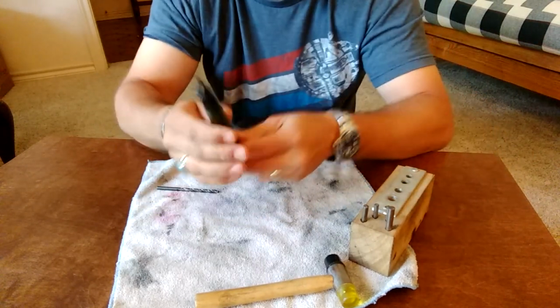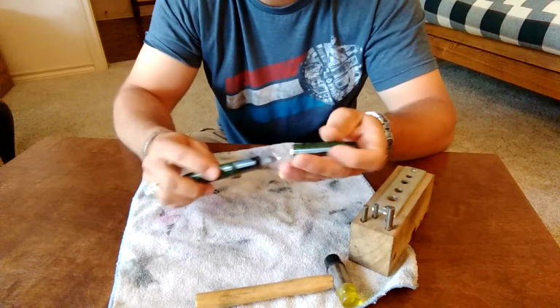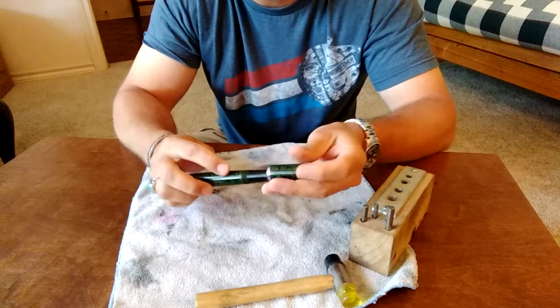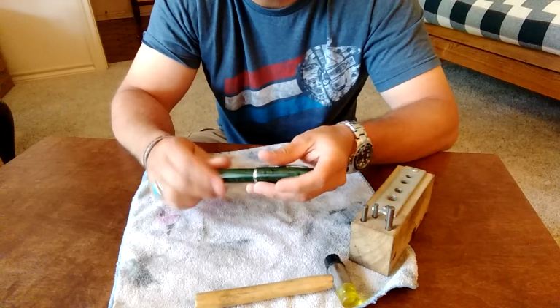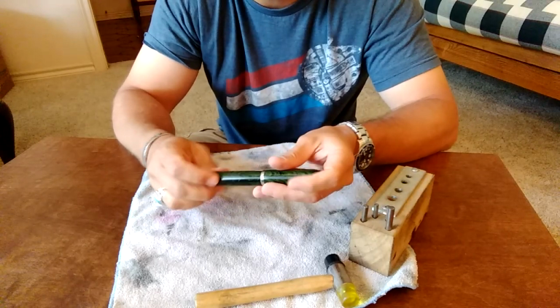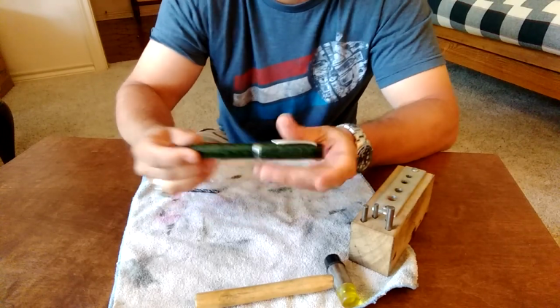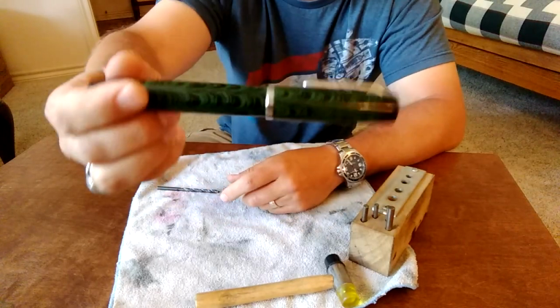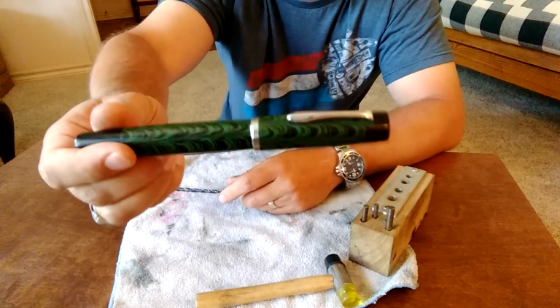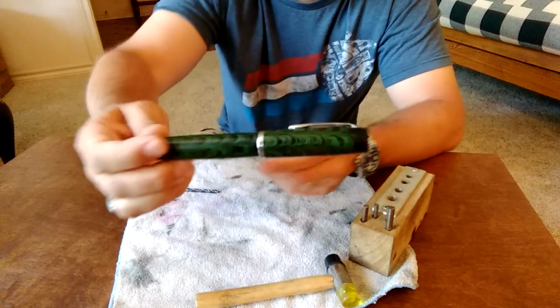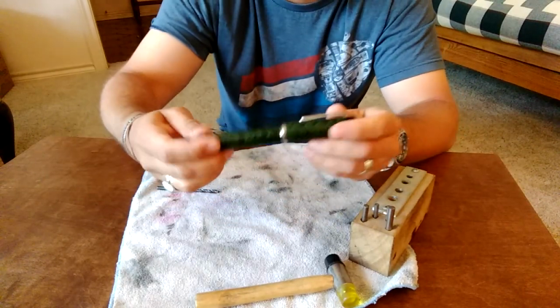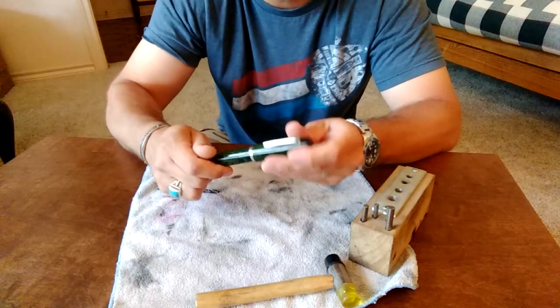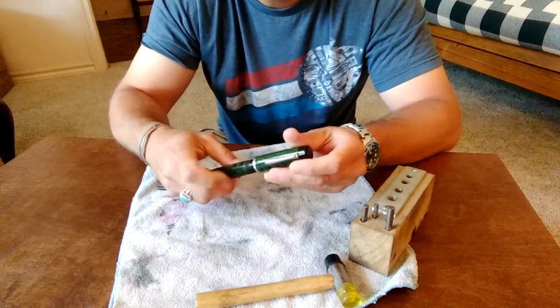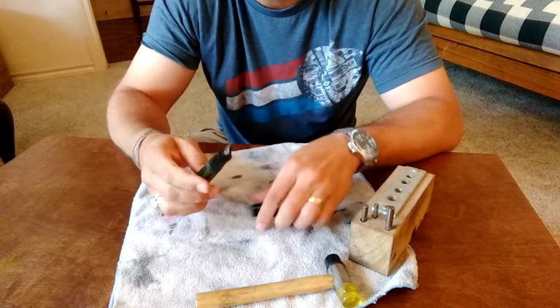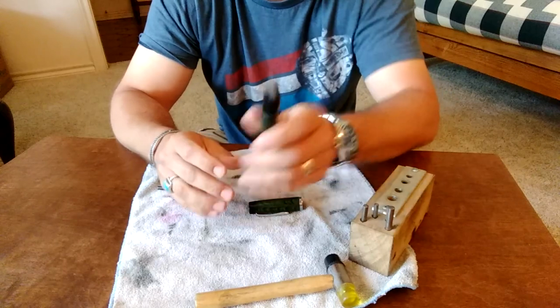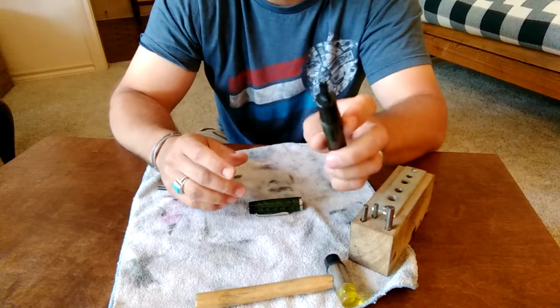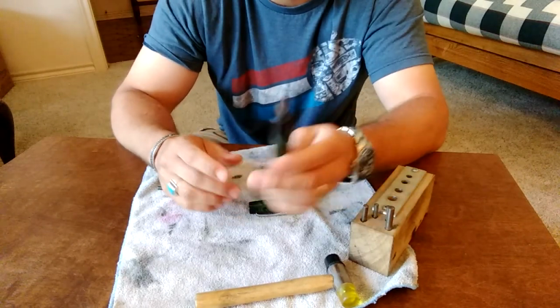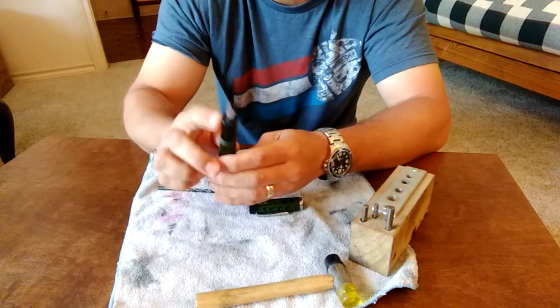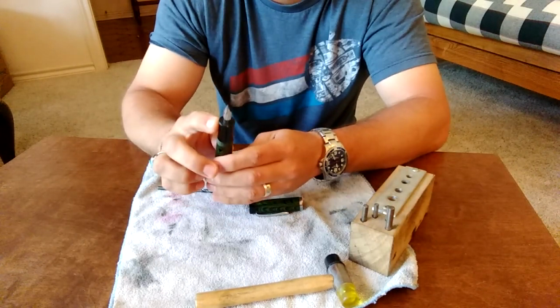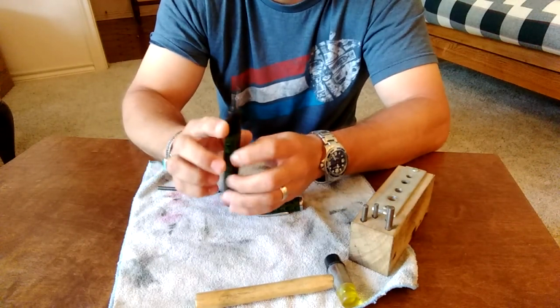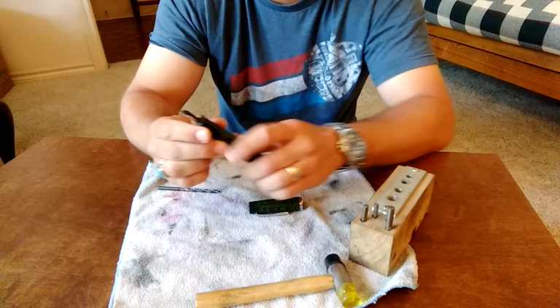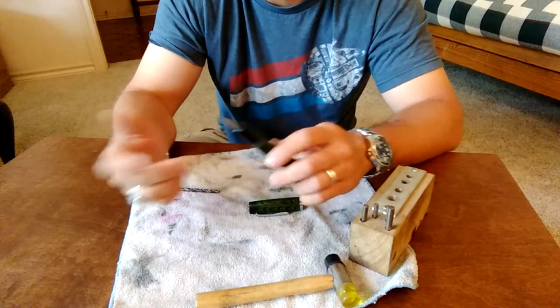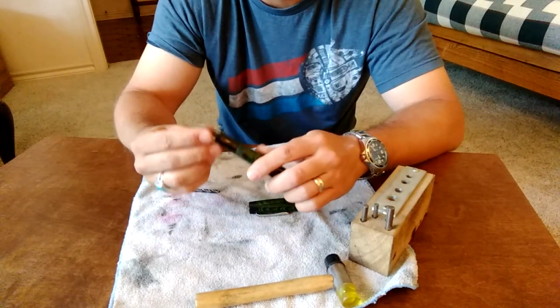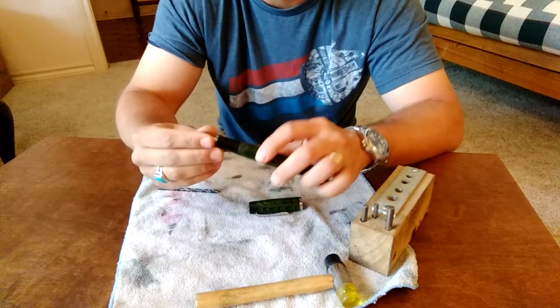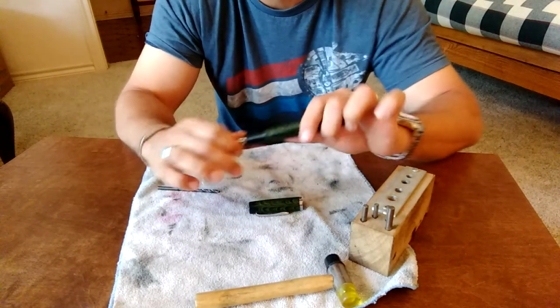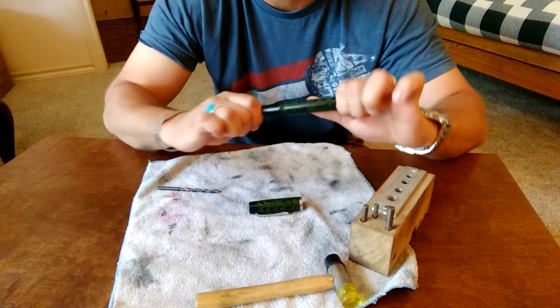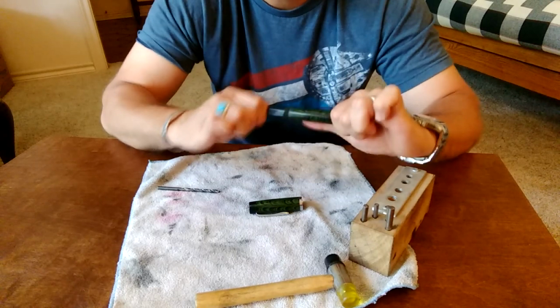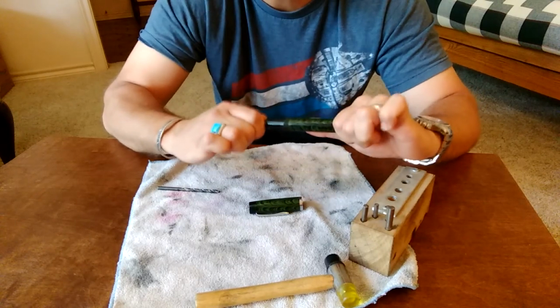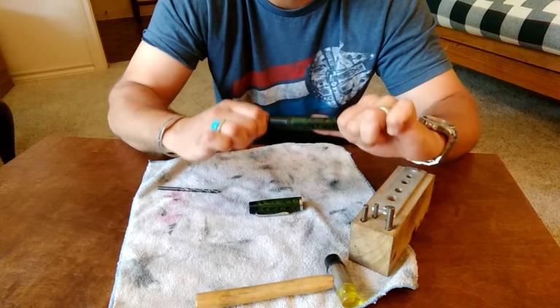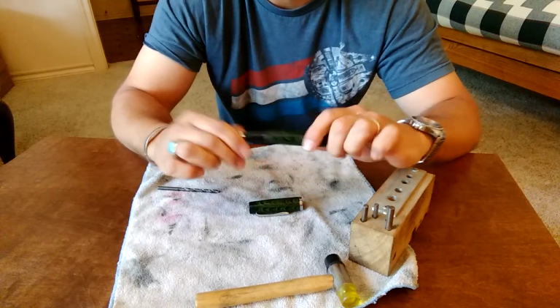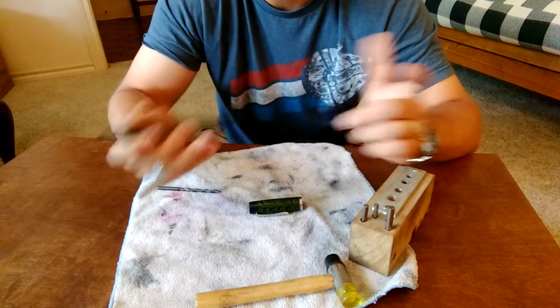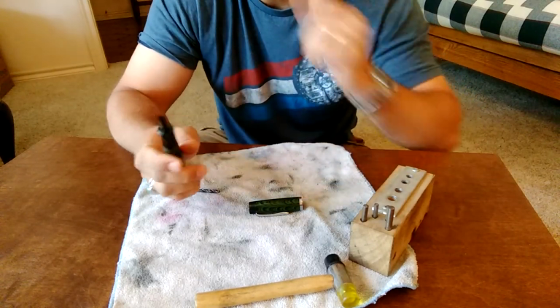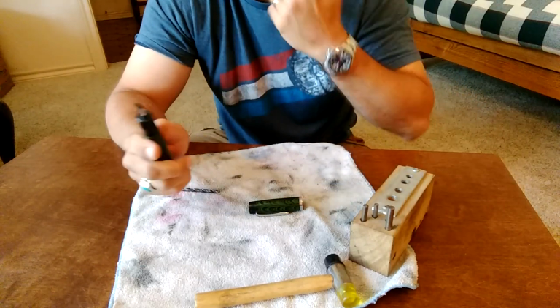But this is an example of a Gamma Supreme handmade fountain pen, and Gamma fits their nibs and feeds really tightly in the section. So no amount of force that I'm able to muster allows me to pull out the nib and feed merely by force.